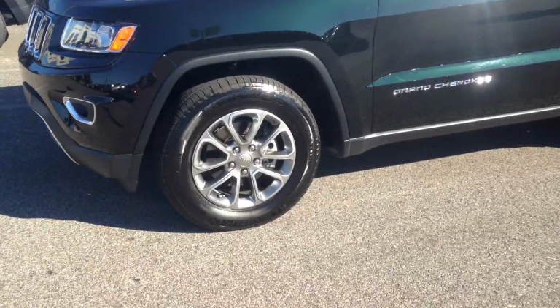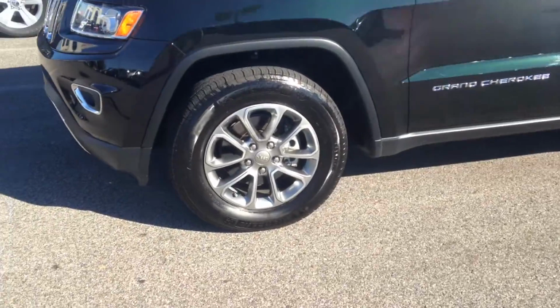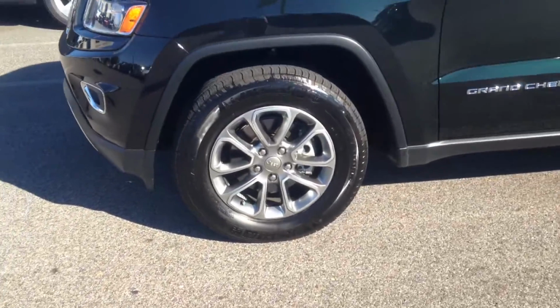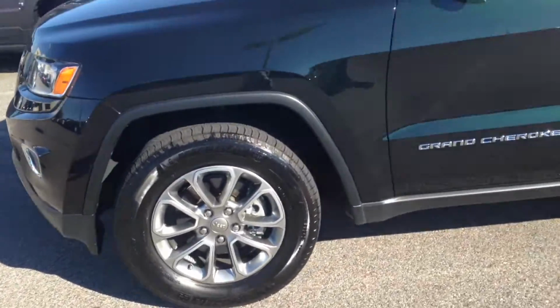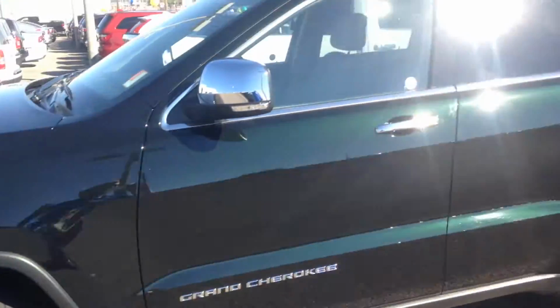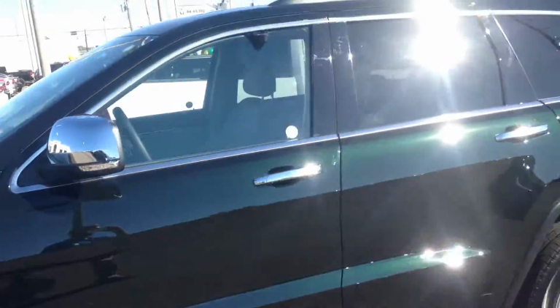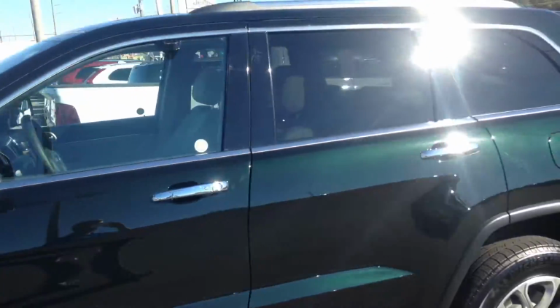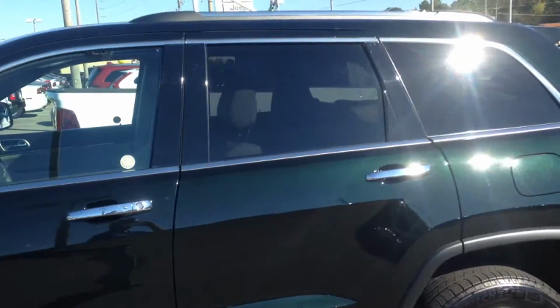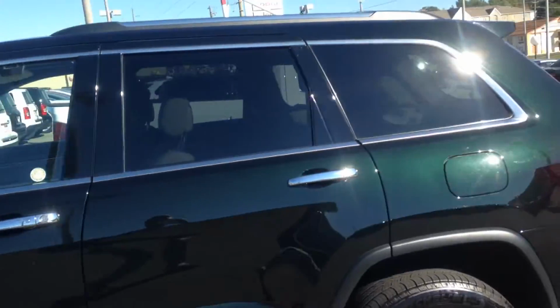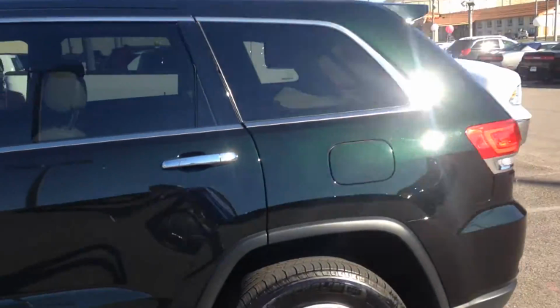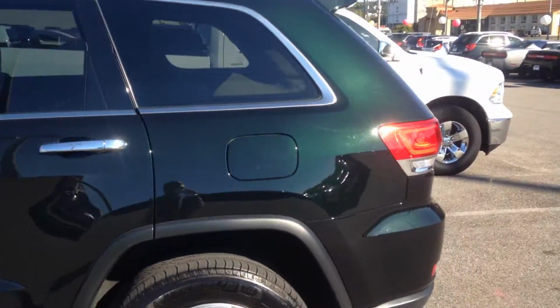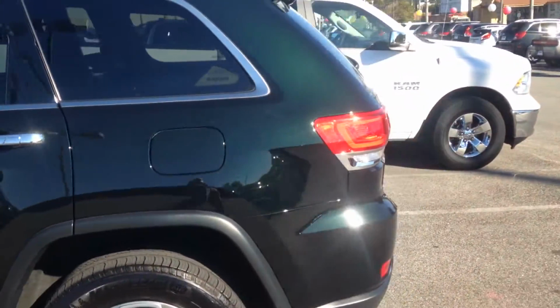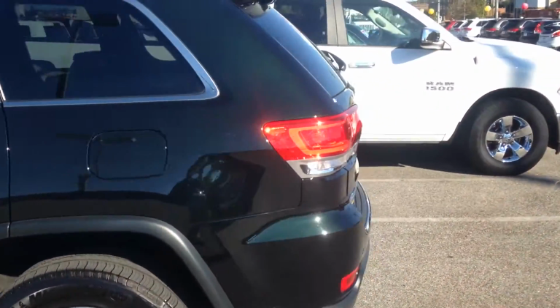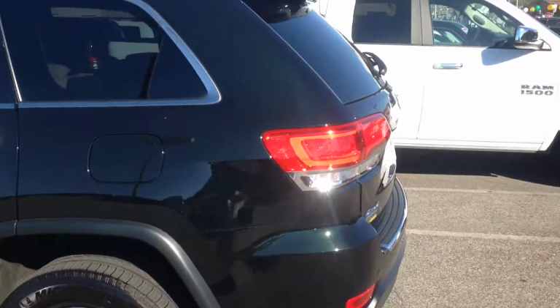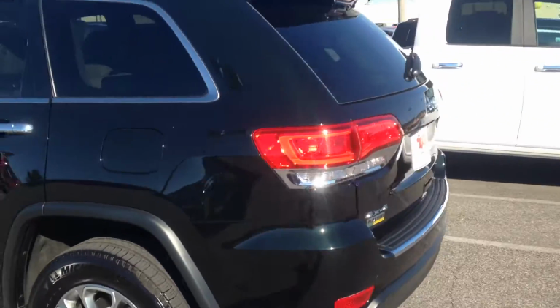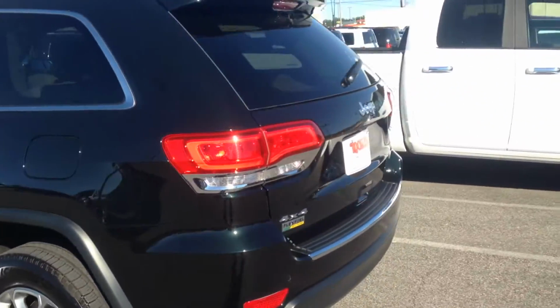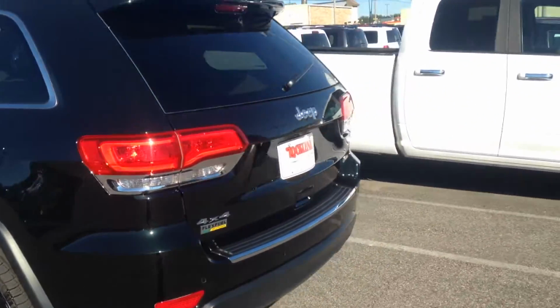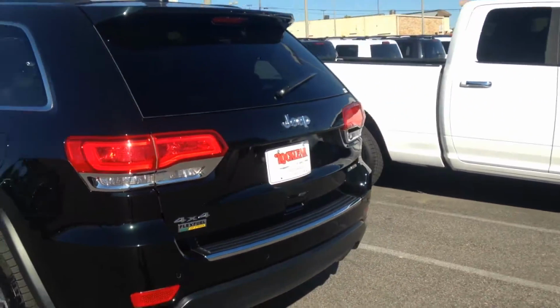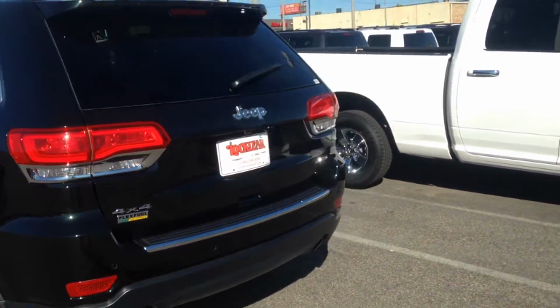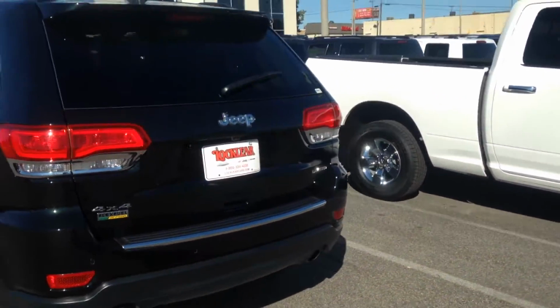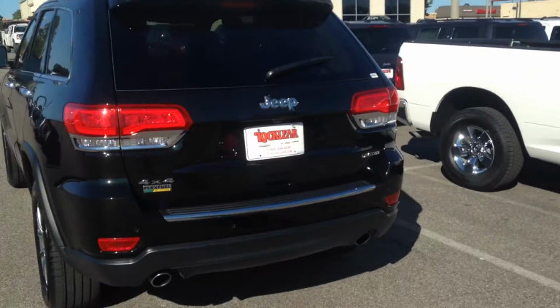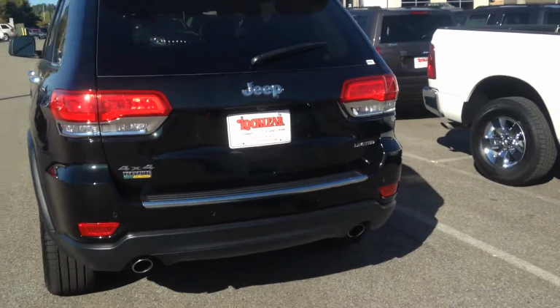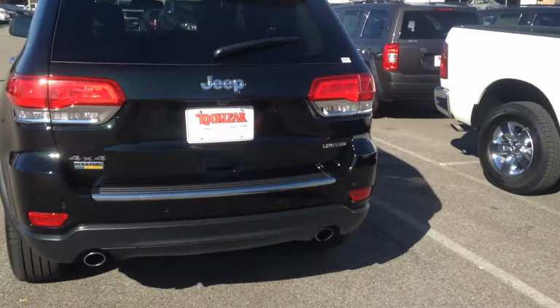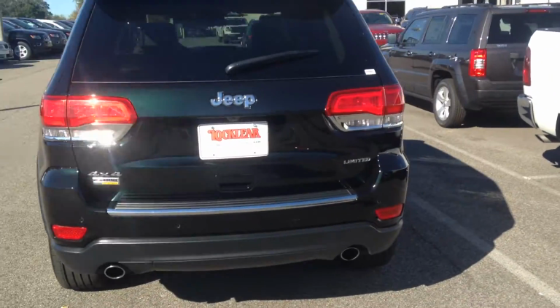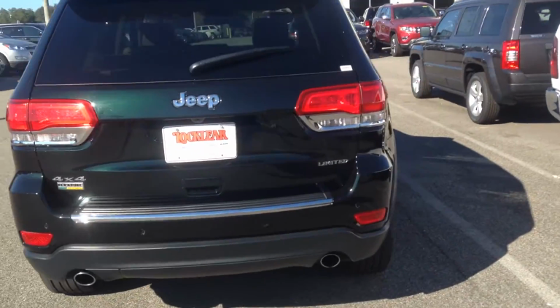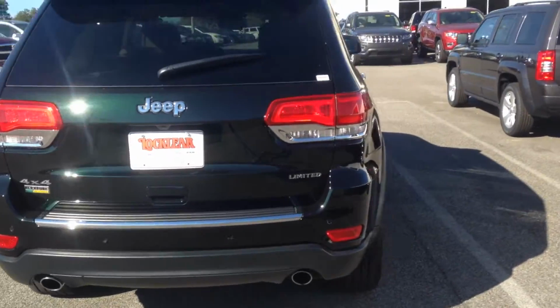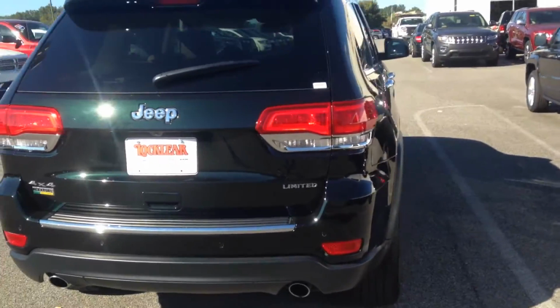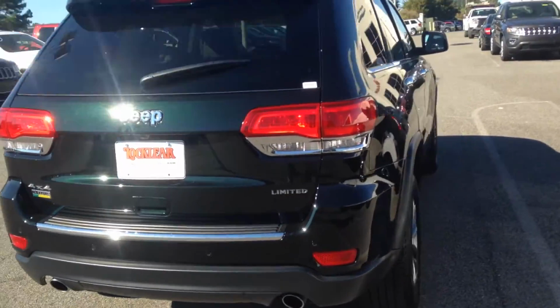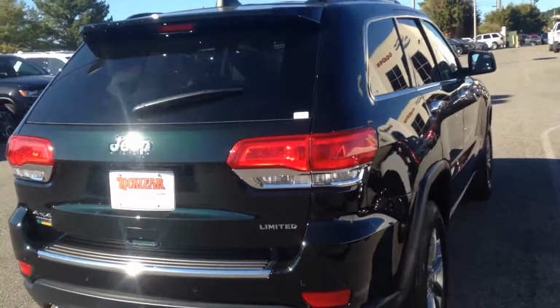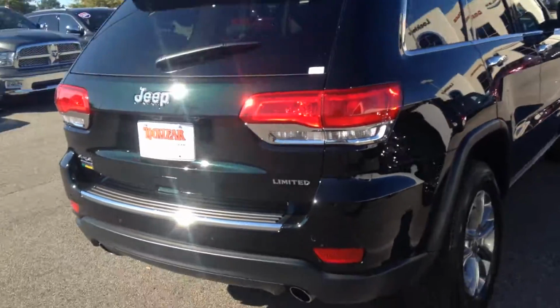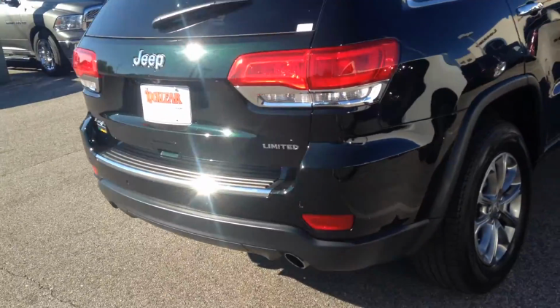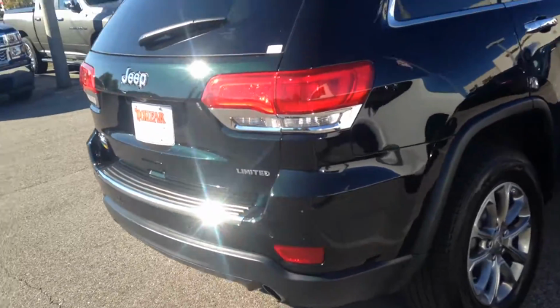Gorgeous SUV, got the 18-inch wheels. Equipped with the backup sensors along with the backup camera, dual exhaust.